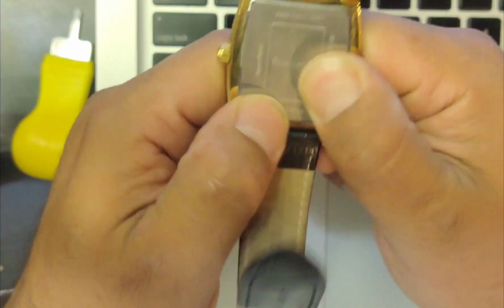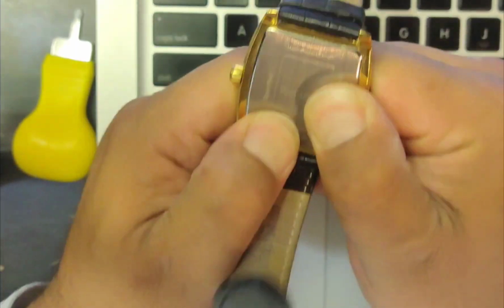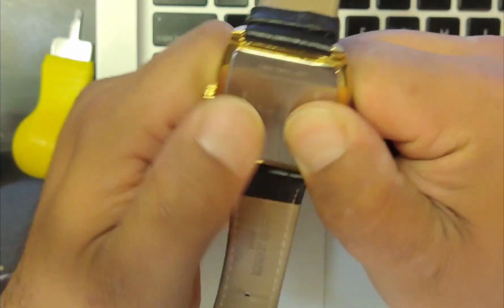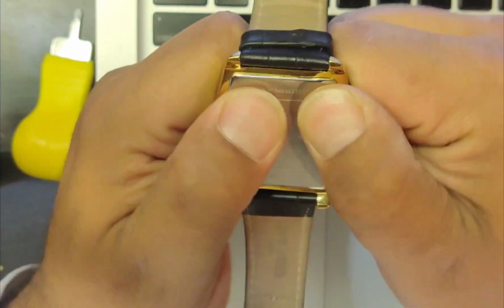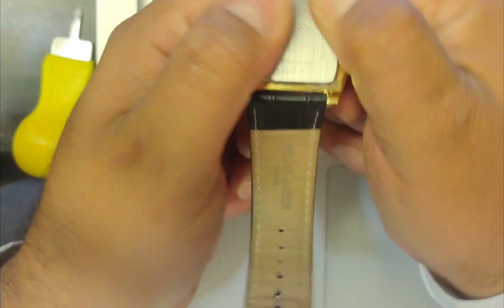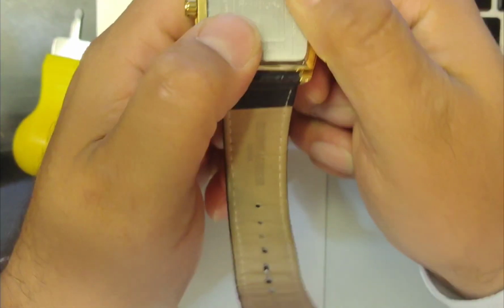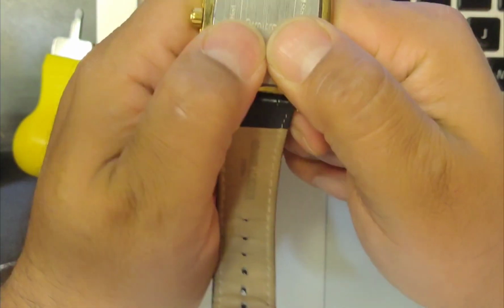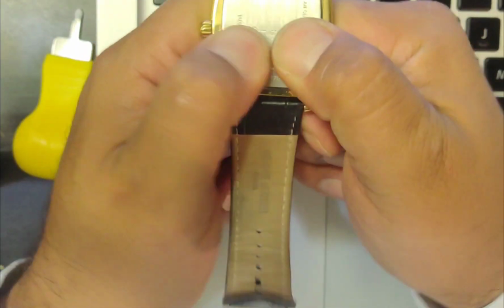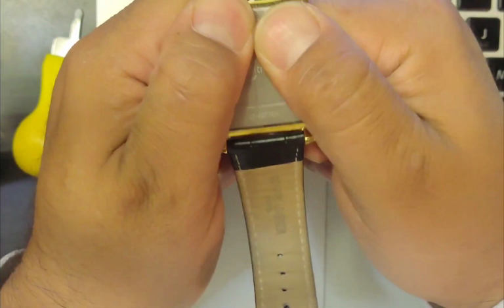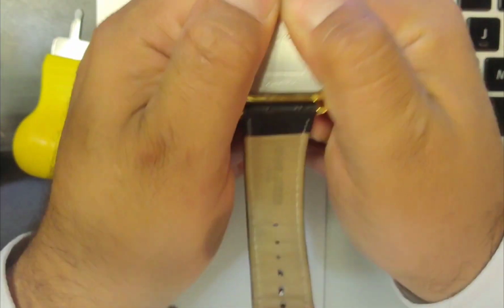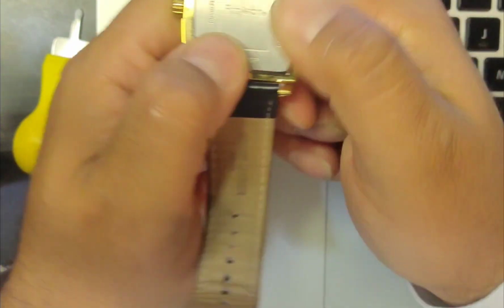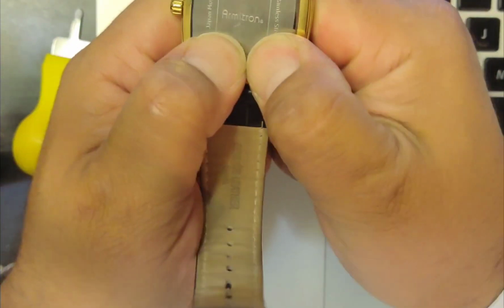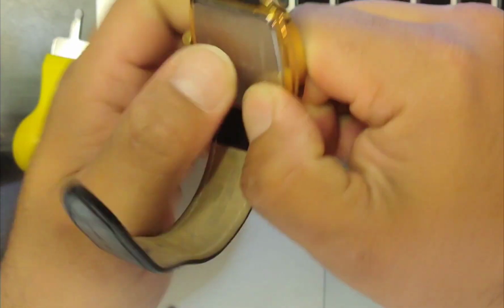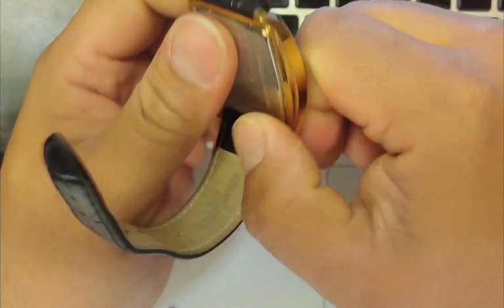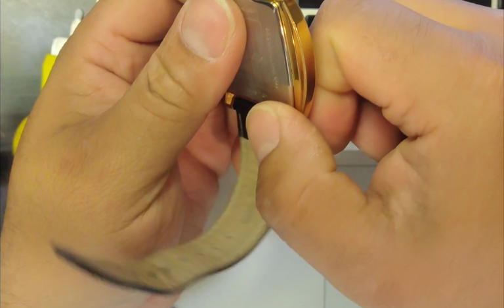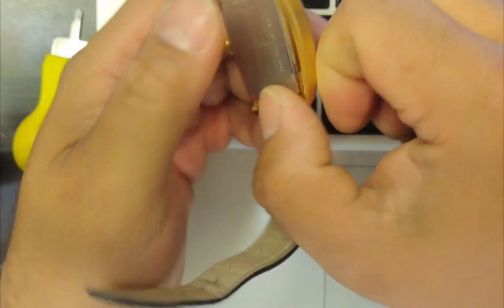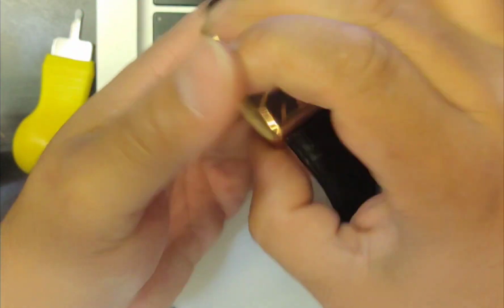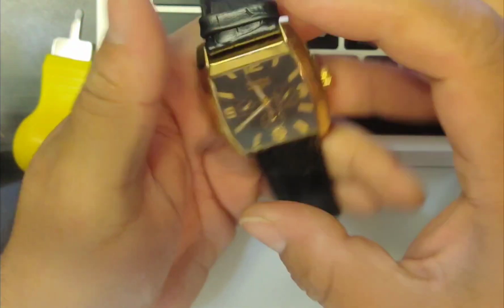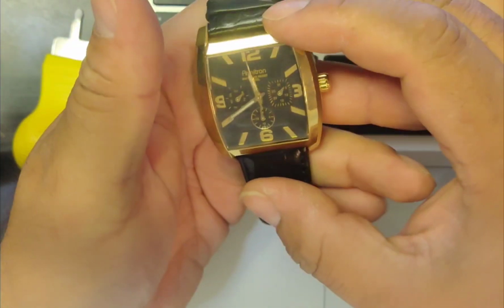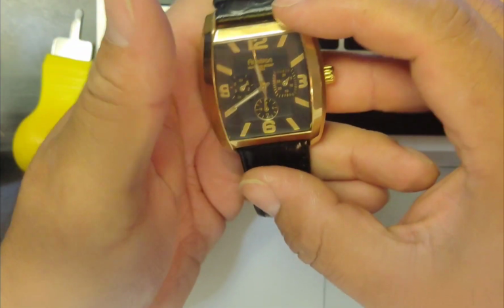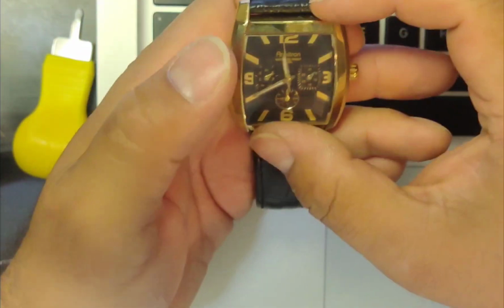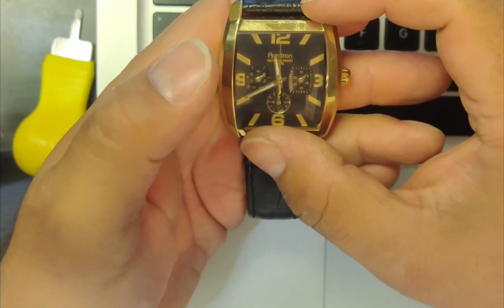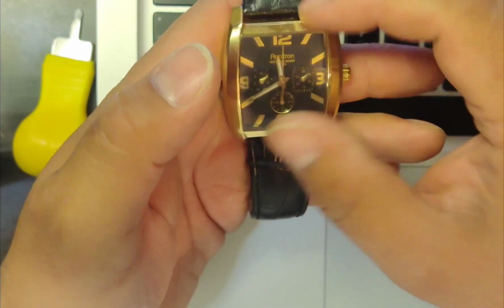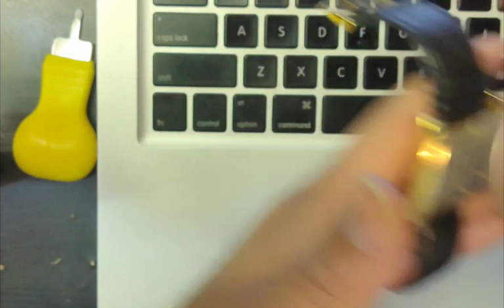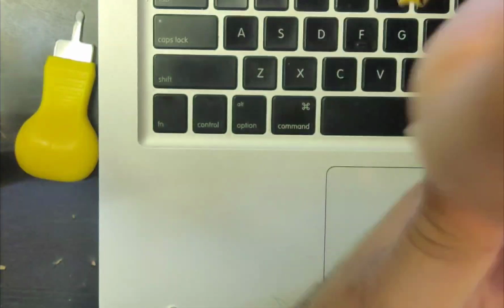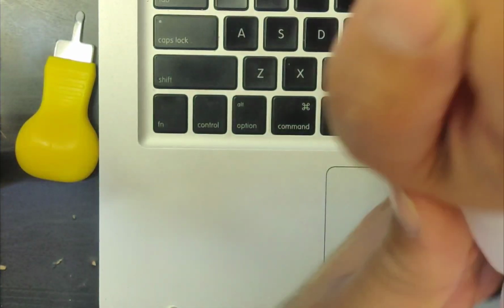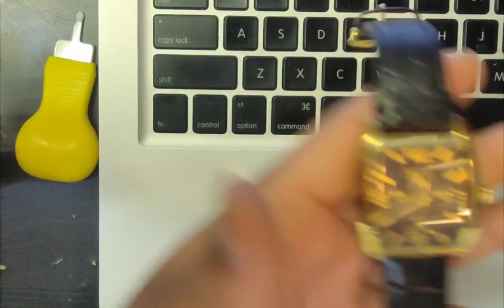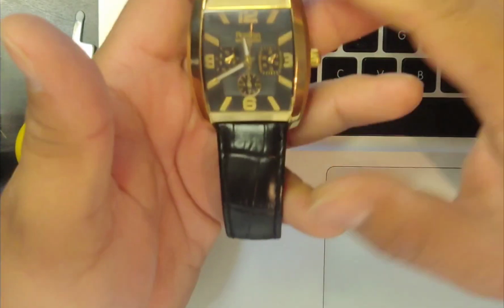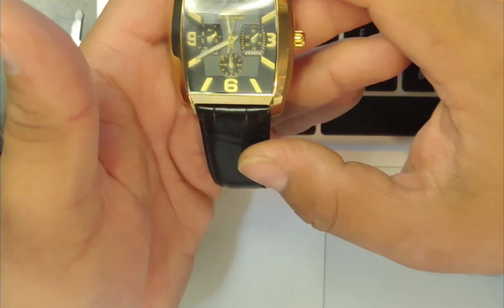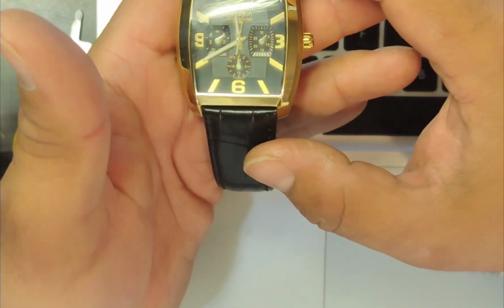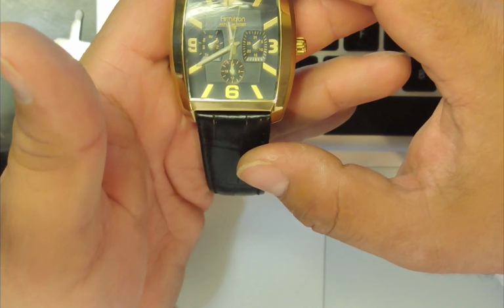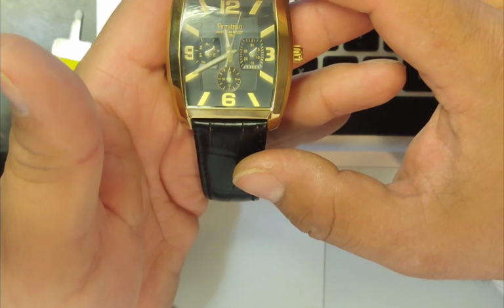Press it together with even pressure — you'll hear a popping noise — and then you're all set. It's working again.